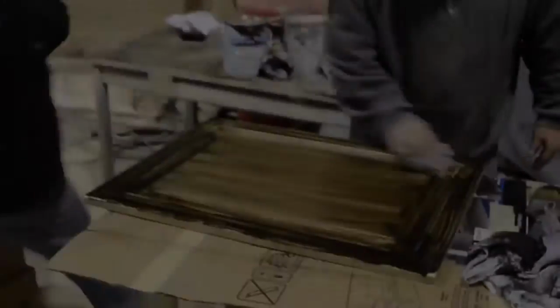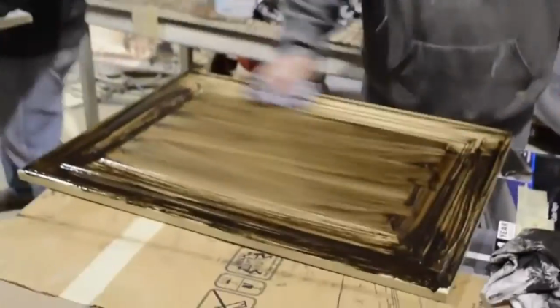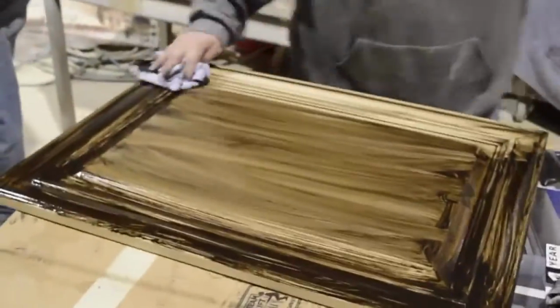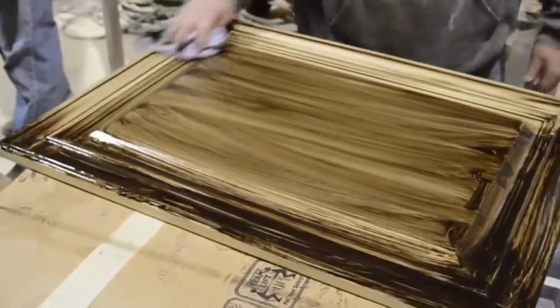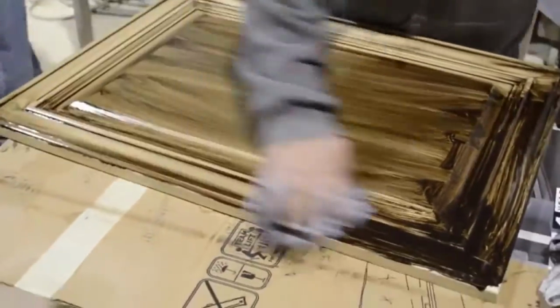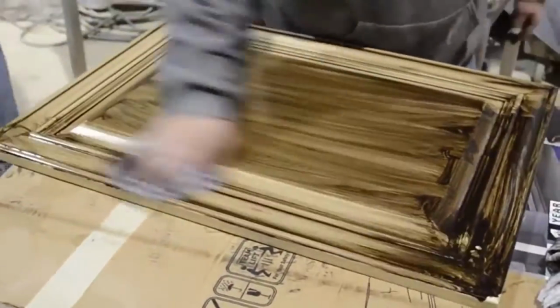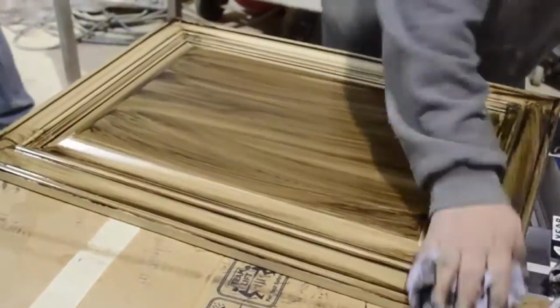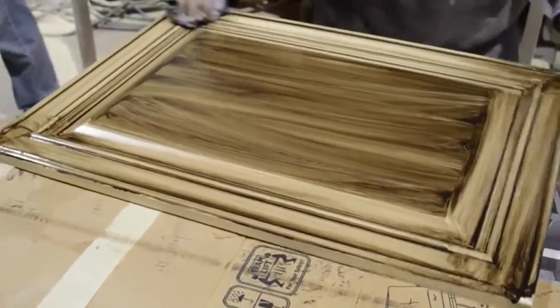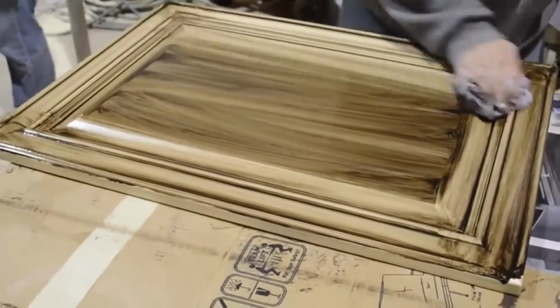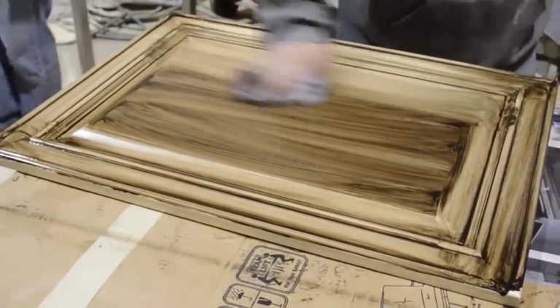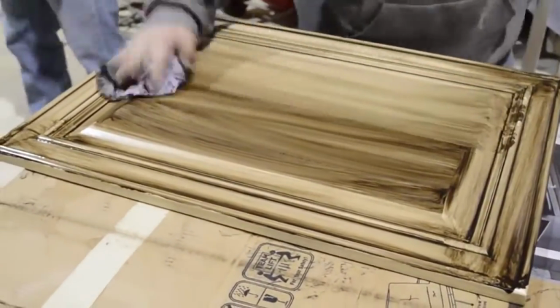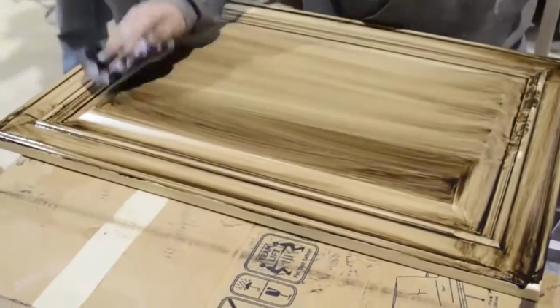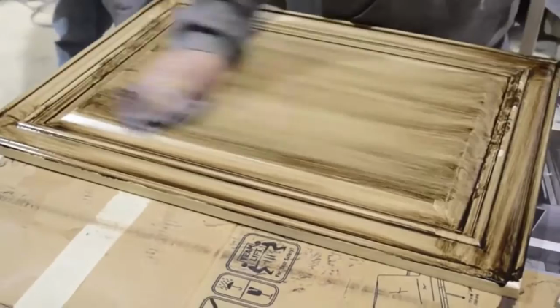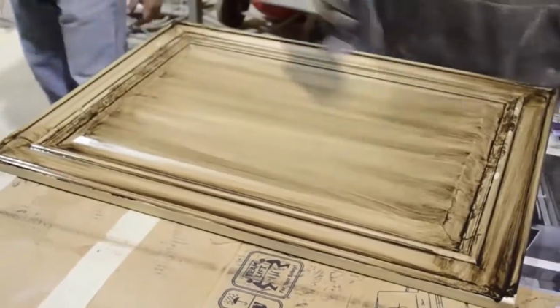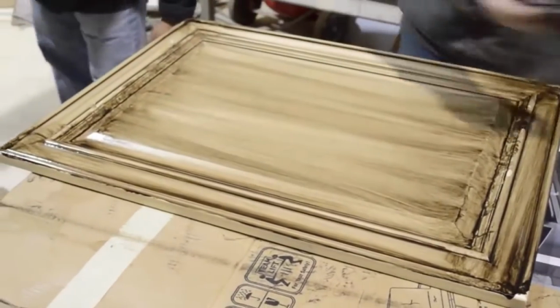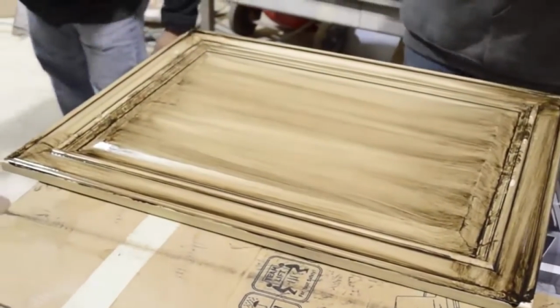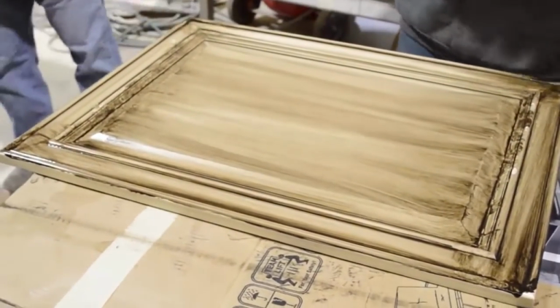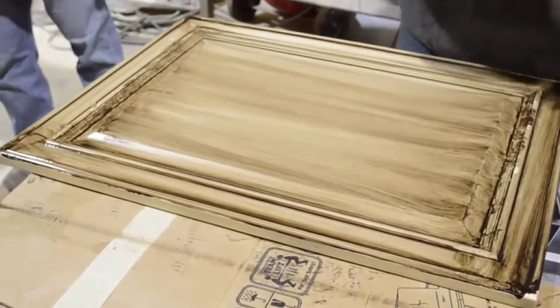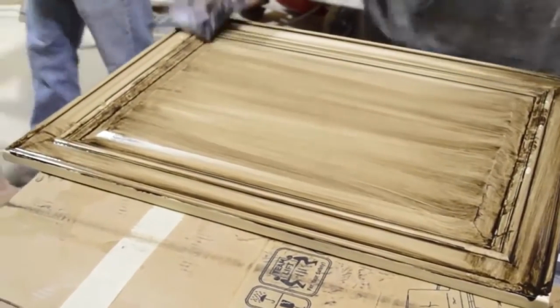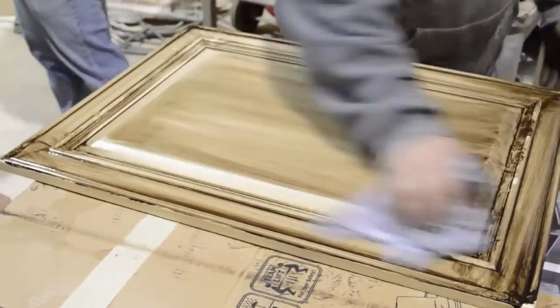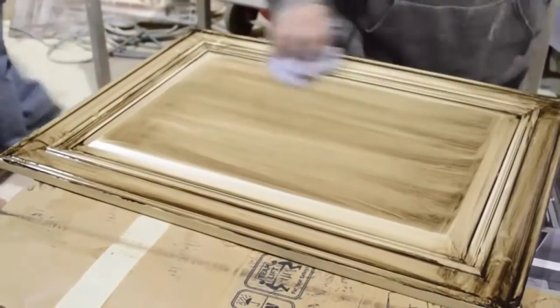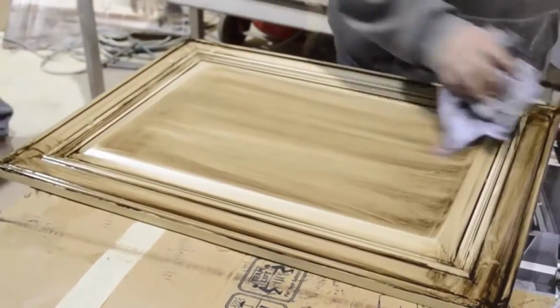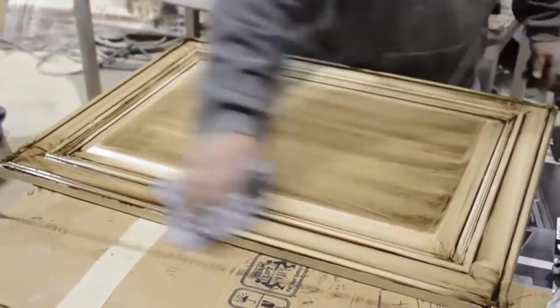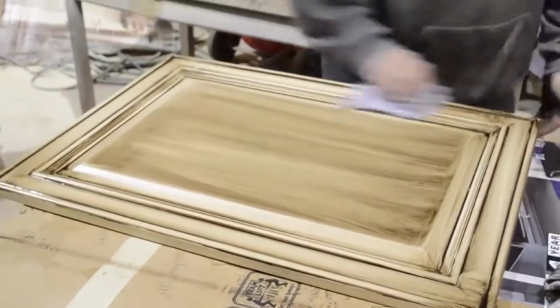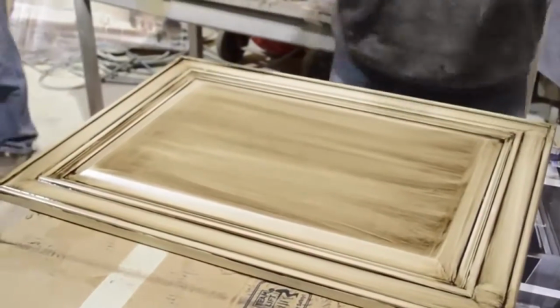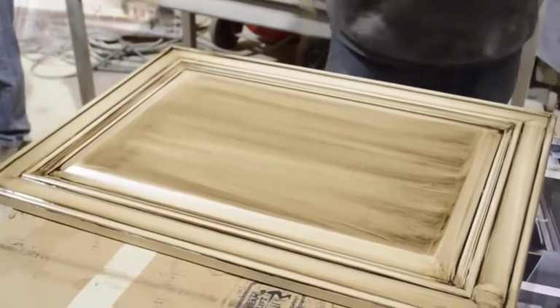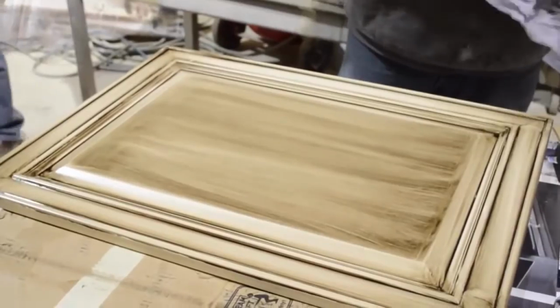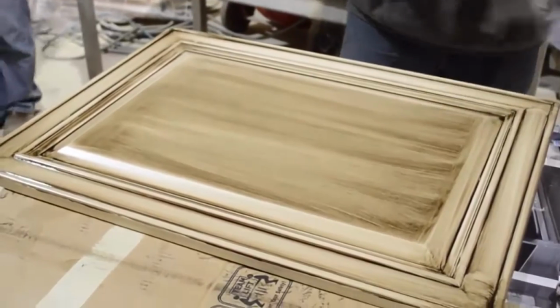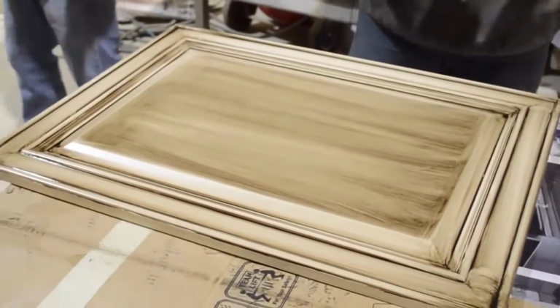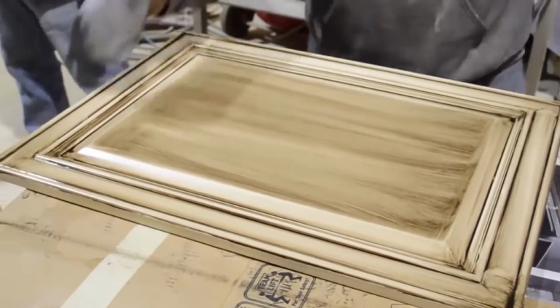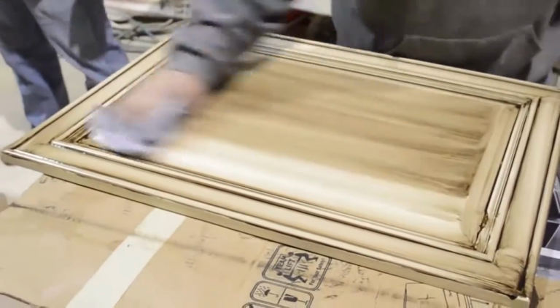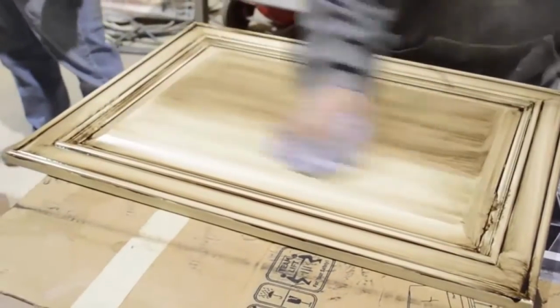Glazing your cabinets is a method of antiquing them for a traditional look. By rubbing the glaze solution on the cabinets and rubbing the excess glaze off, you will get a translucent layer over the painted base layer.